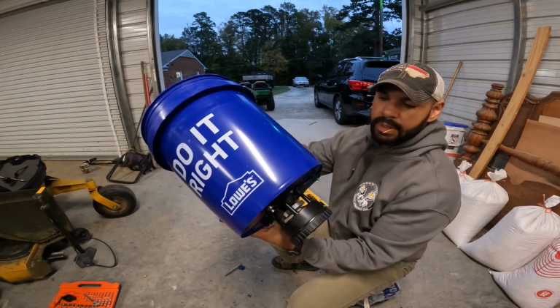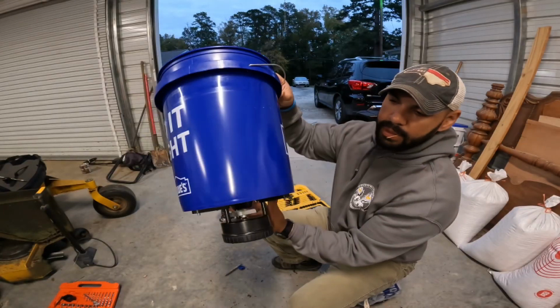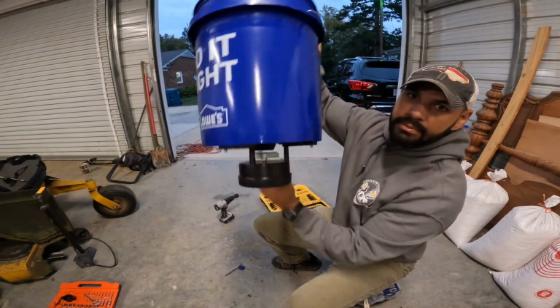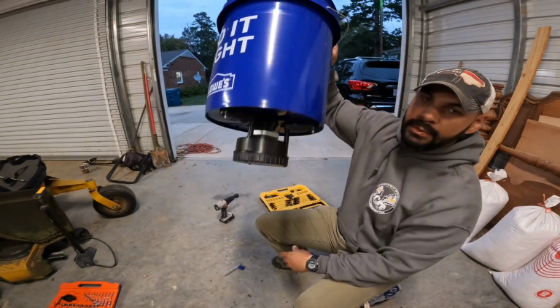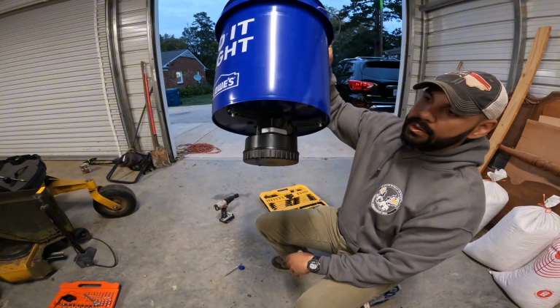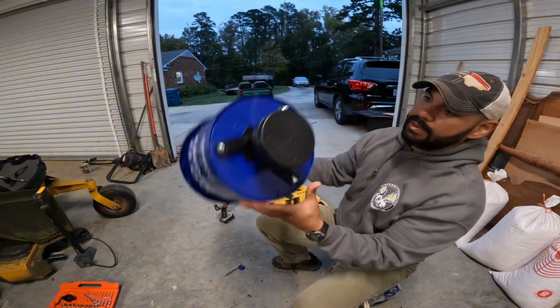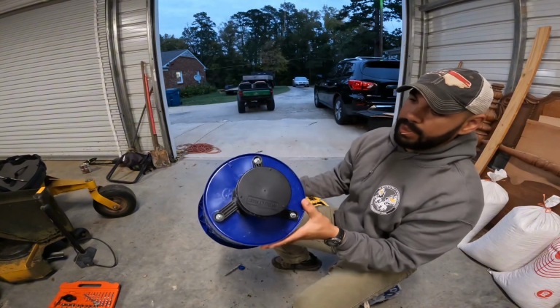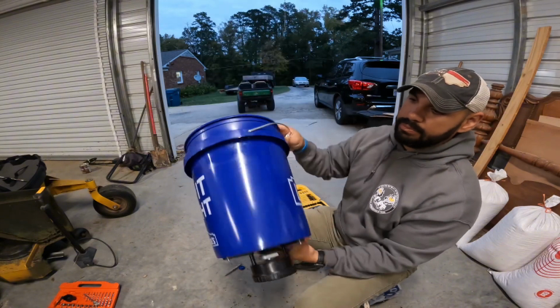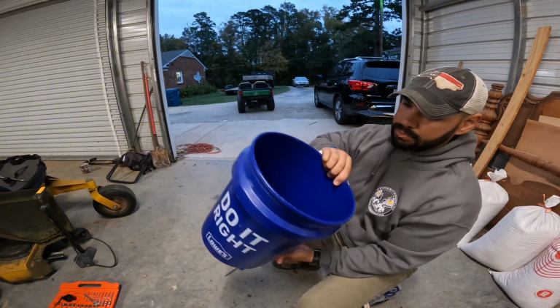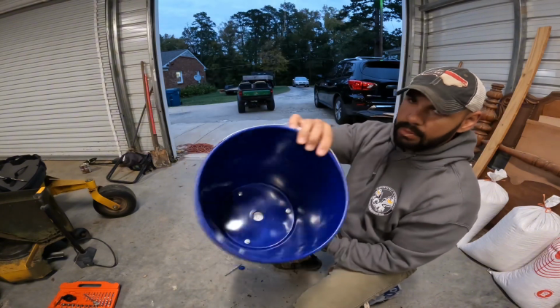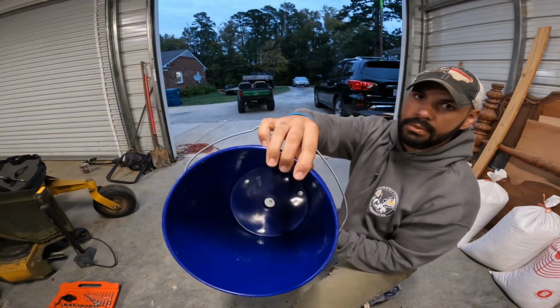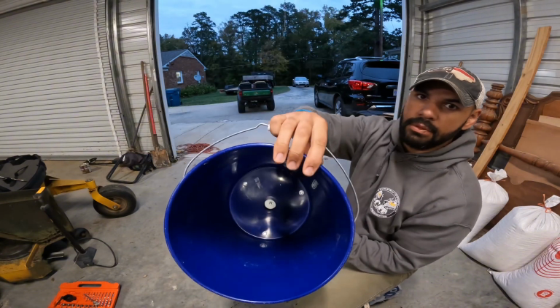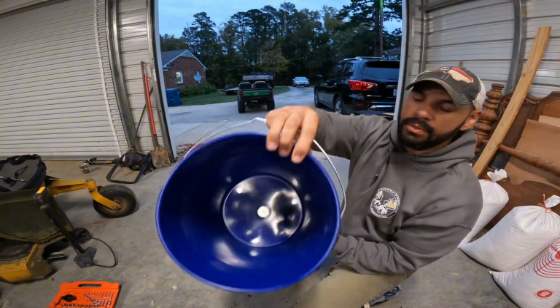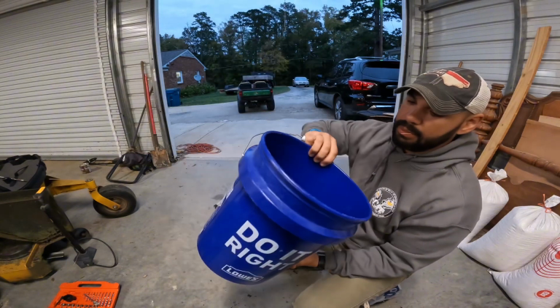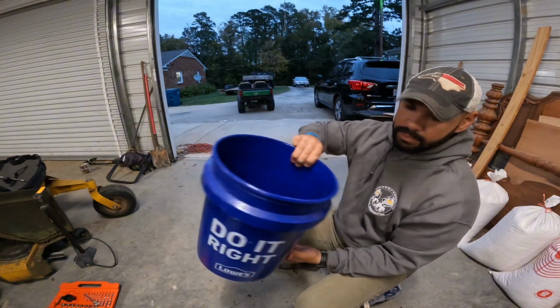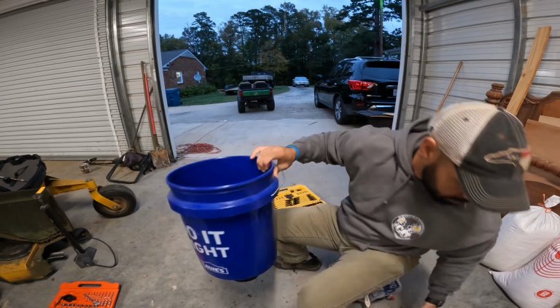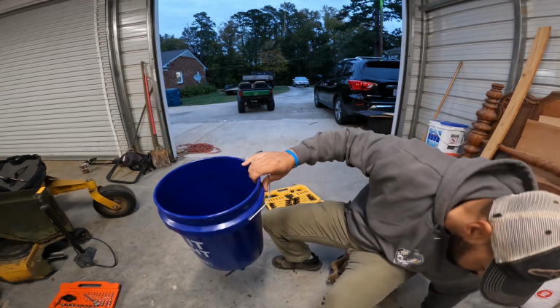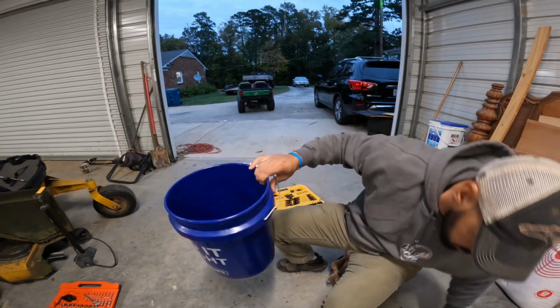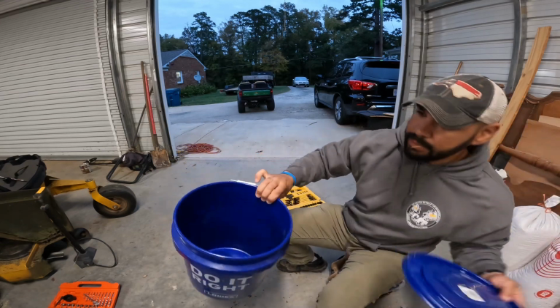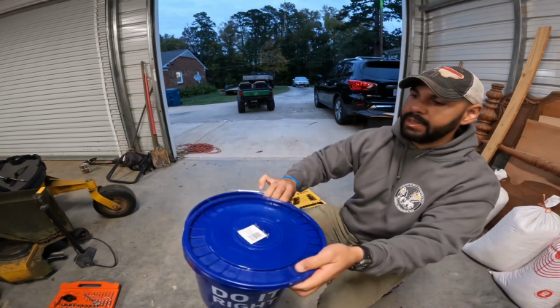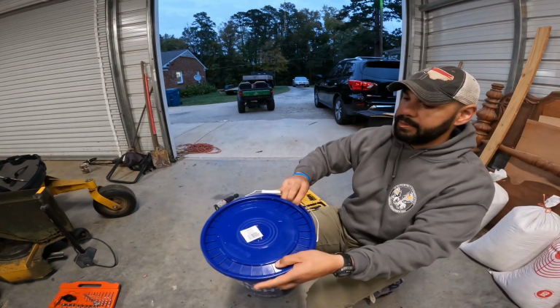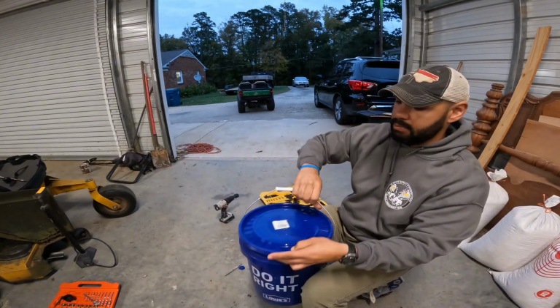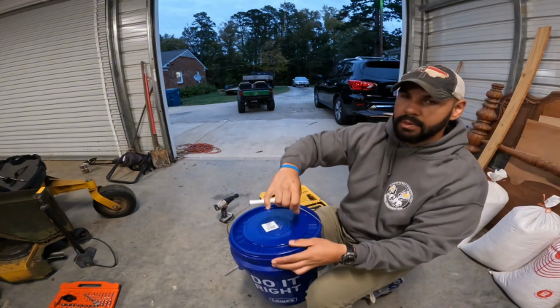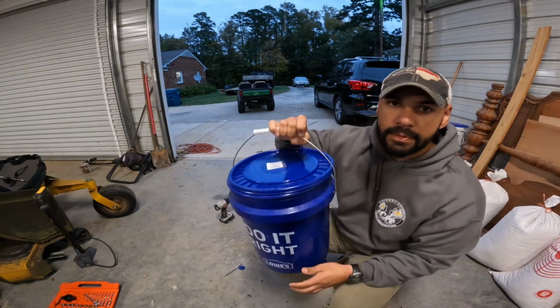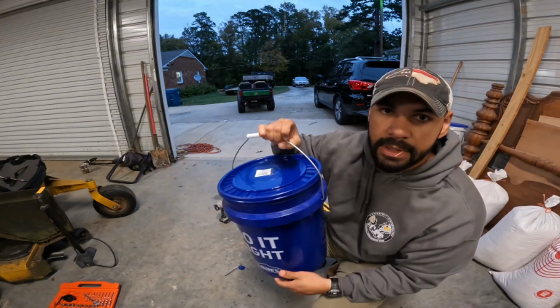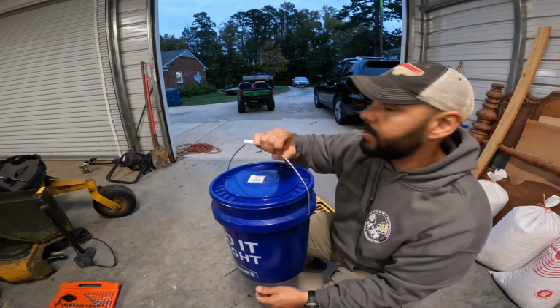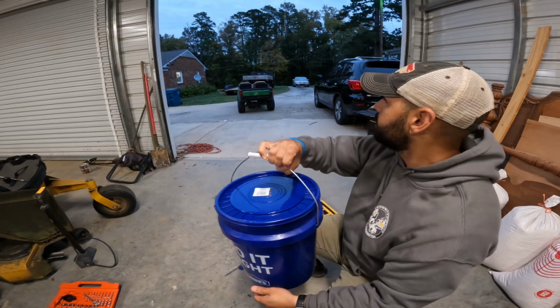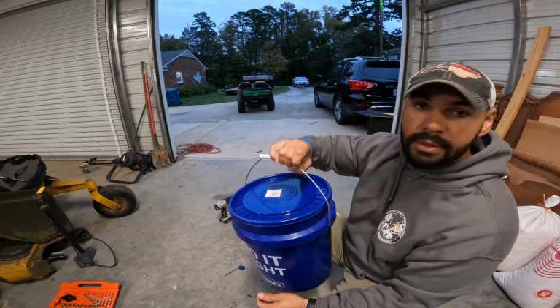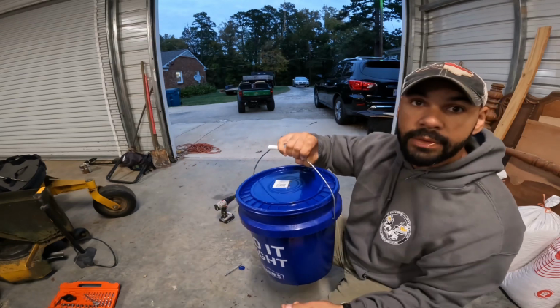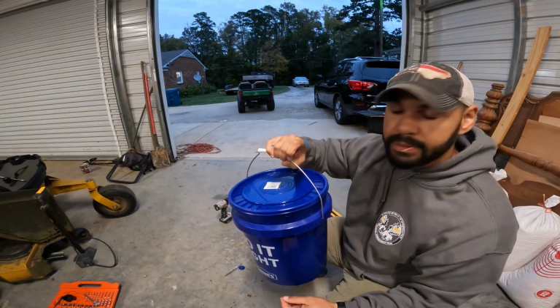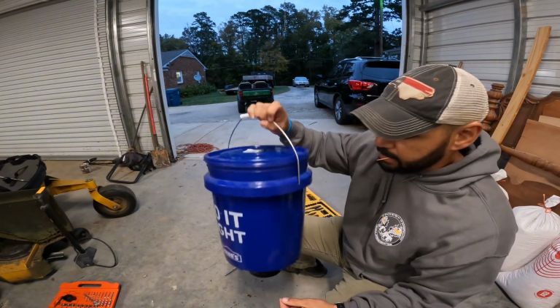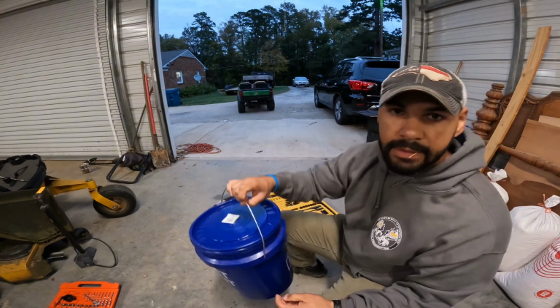Alright guys, so there you have it — catch from the bottom, nice little hole in the middle. Got the lid on it. Starting to lose some daylight here, so let's go fix up that tripod real quick and then get this set up.